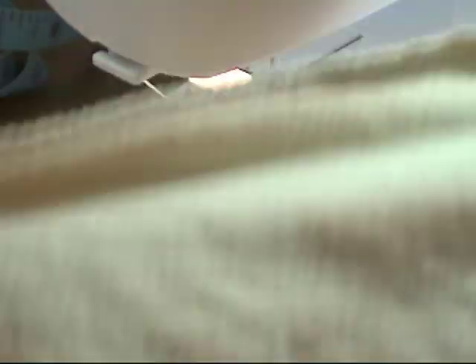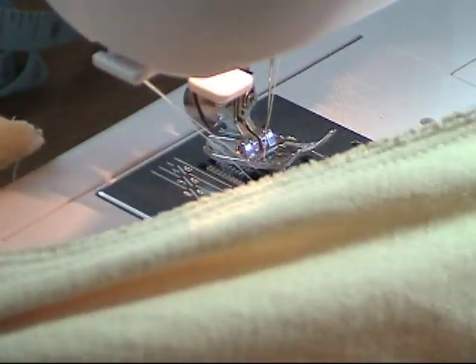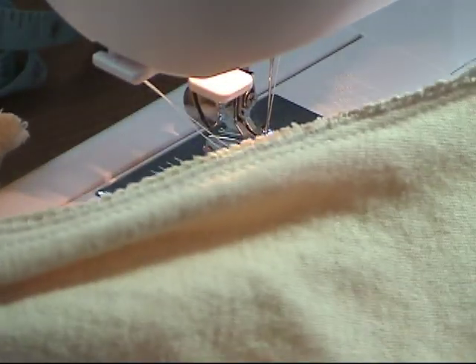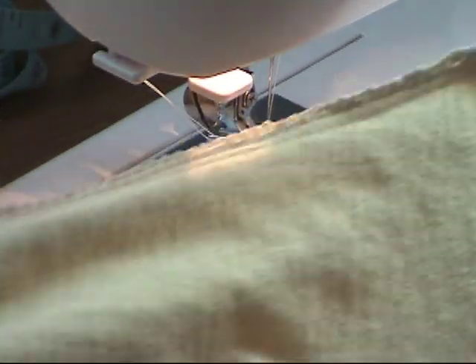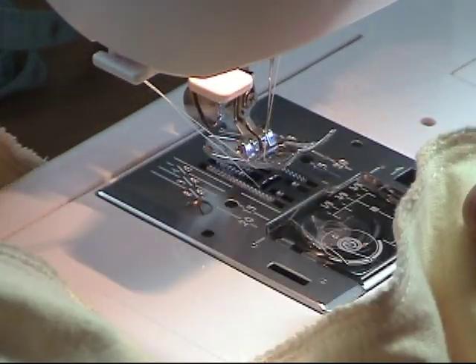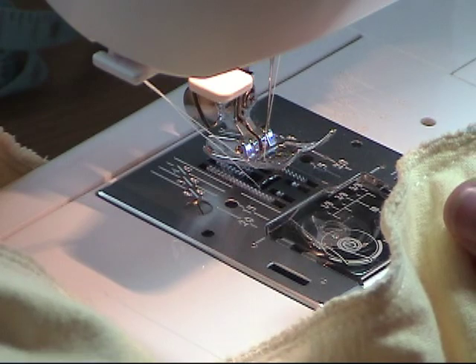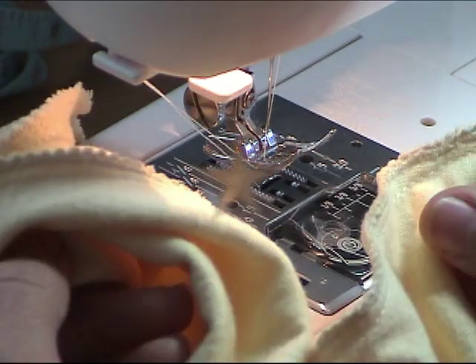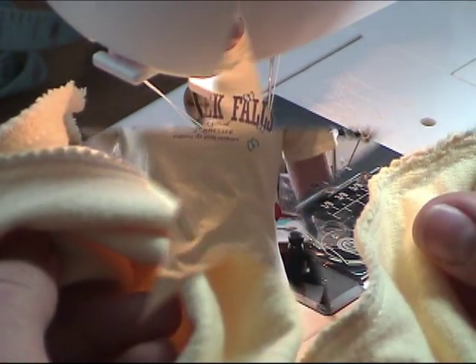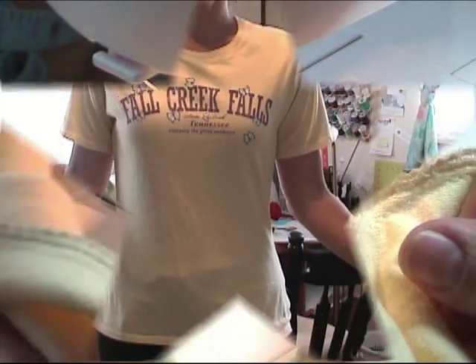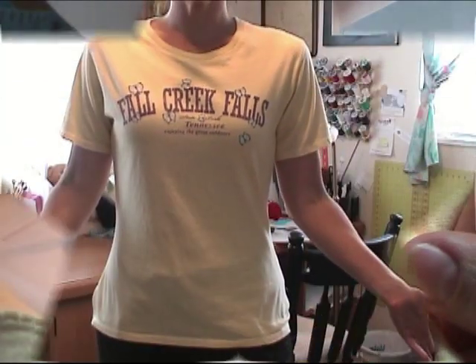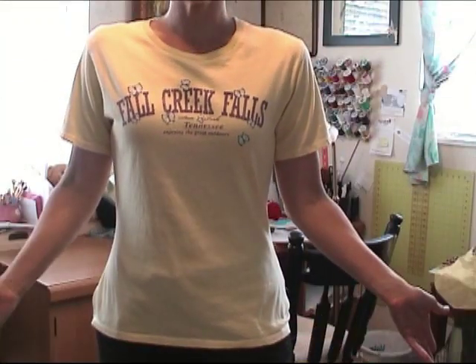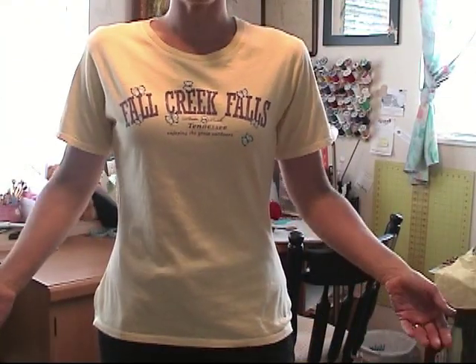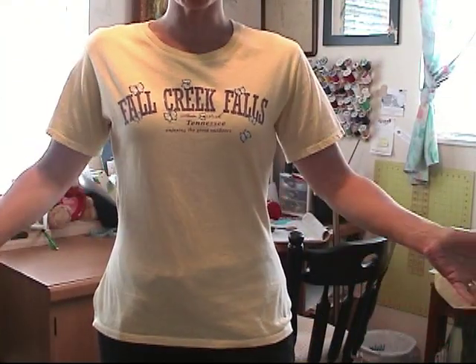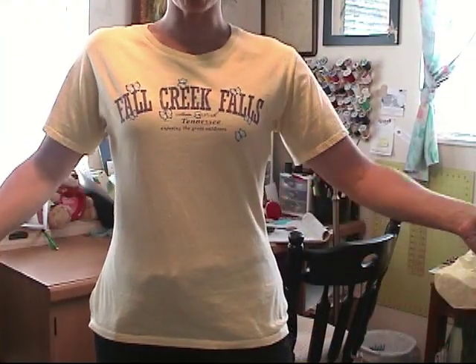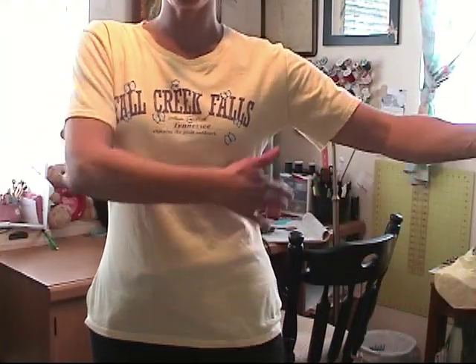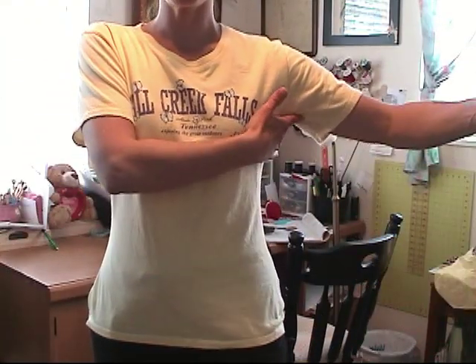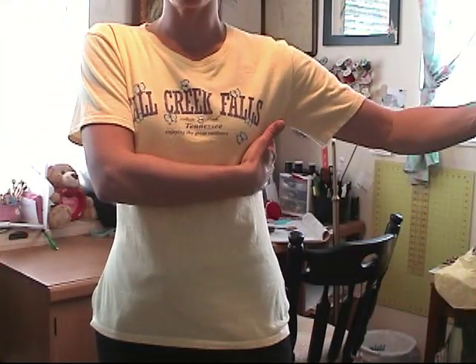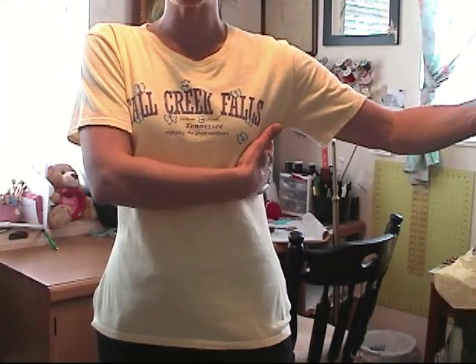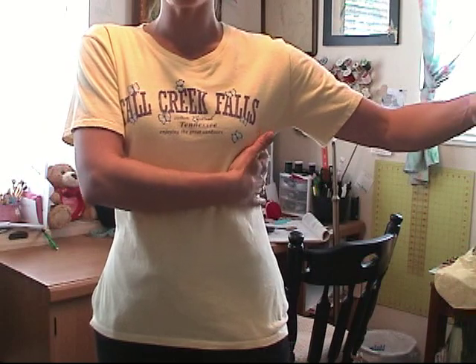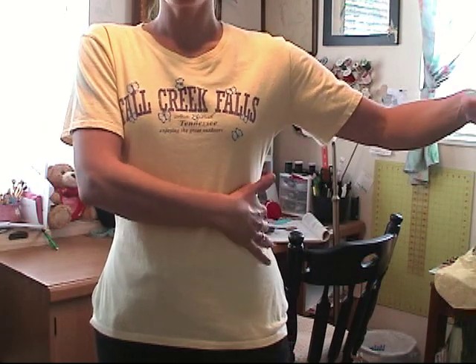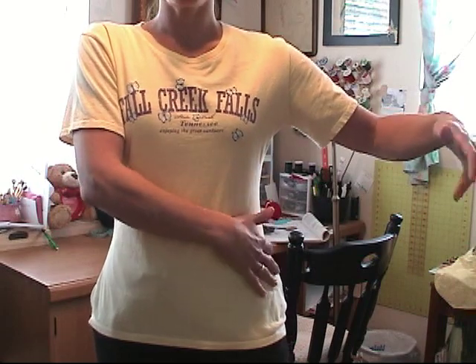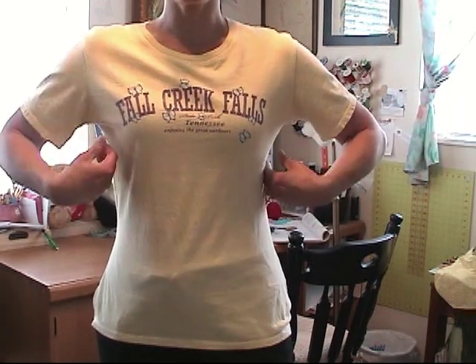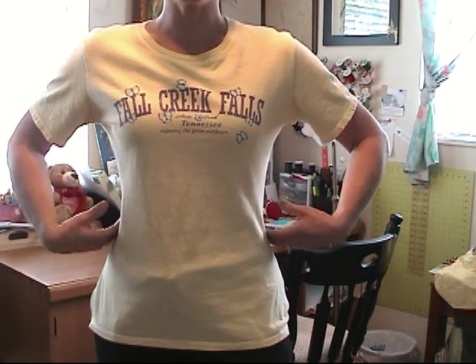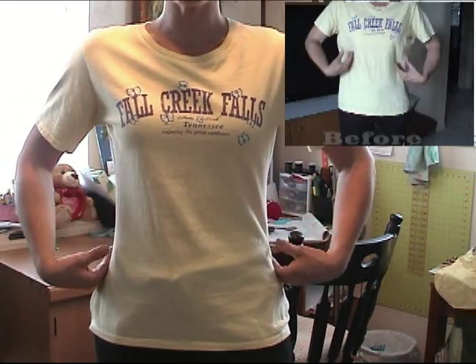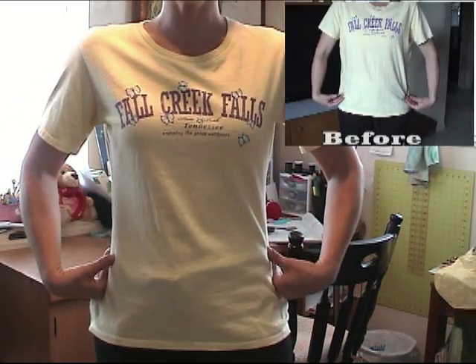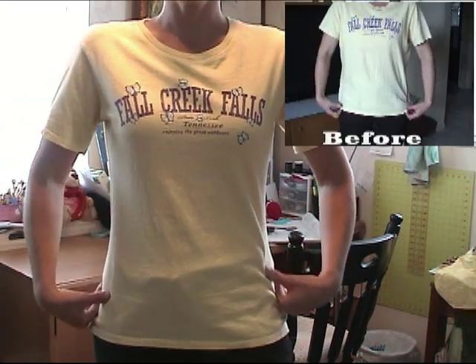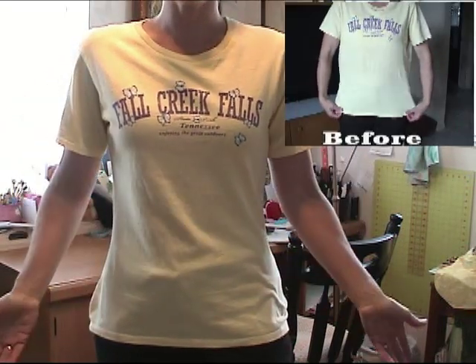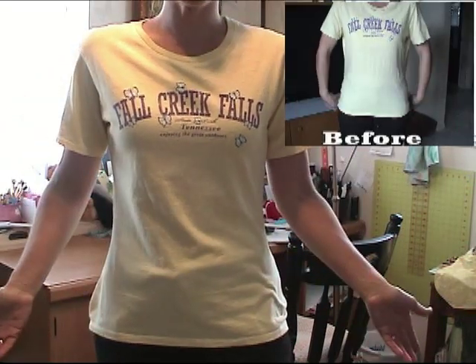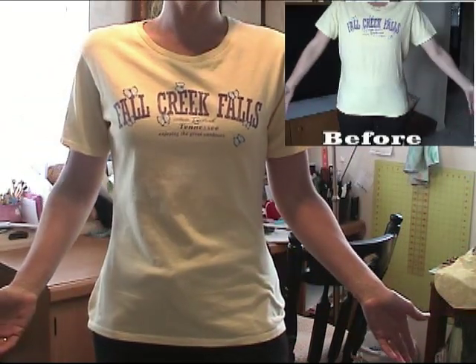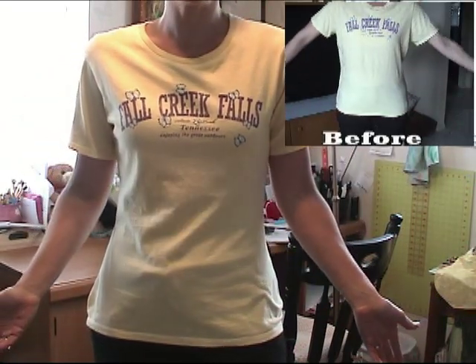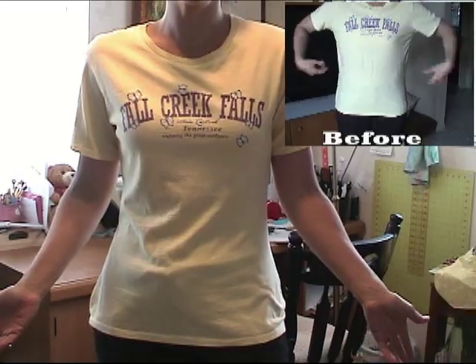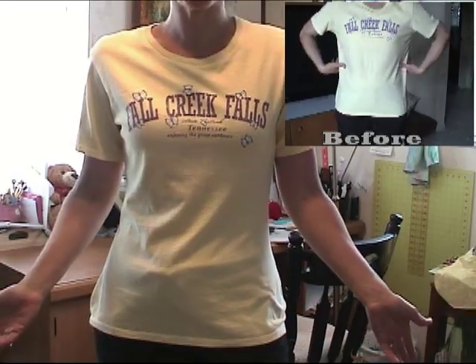I'm going to do the other side and I'll show you what the final result looks like. There's our final product — it's more form fitted, it has a narrower sleeve and a more form fitted waist, so it makes a t-shirt more feminine and fun to wear.